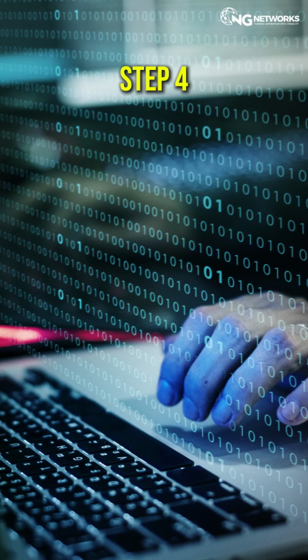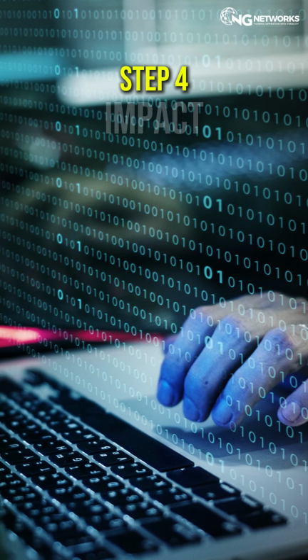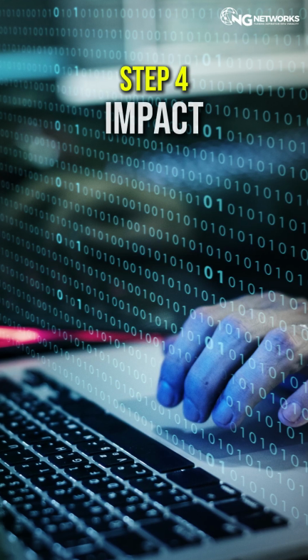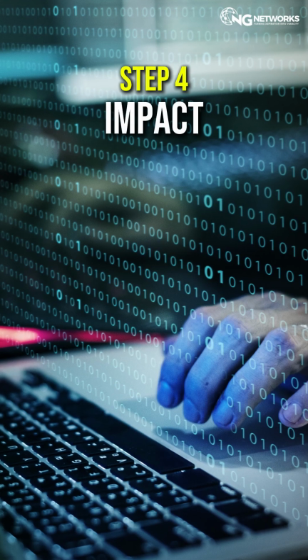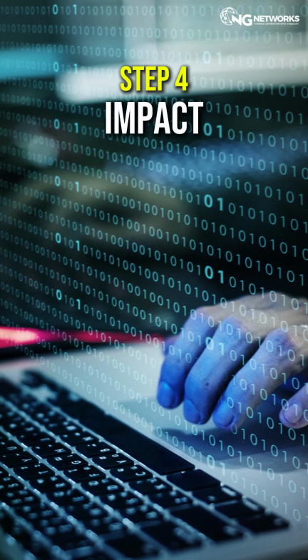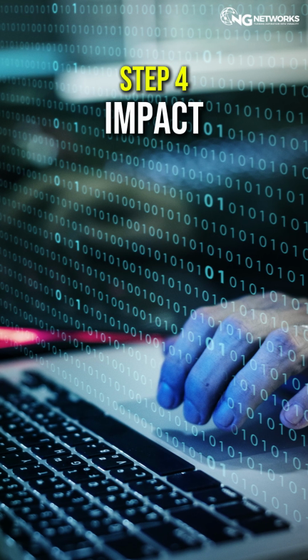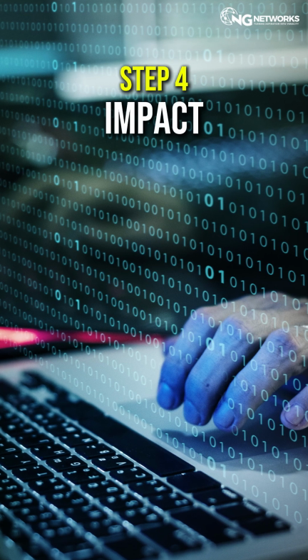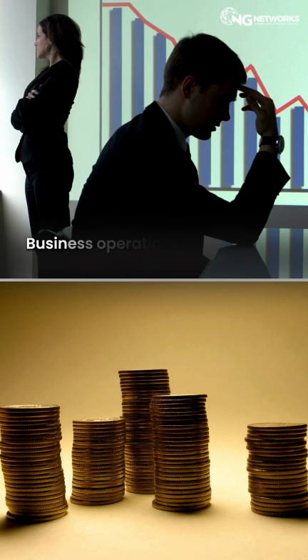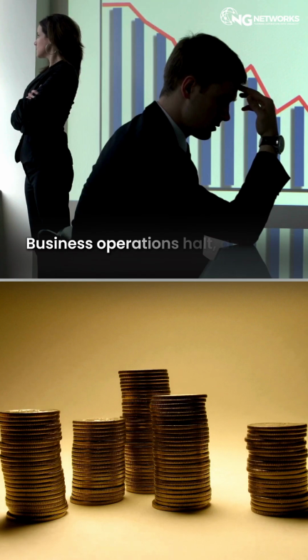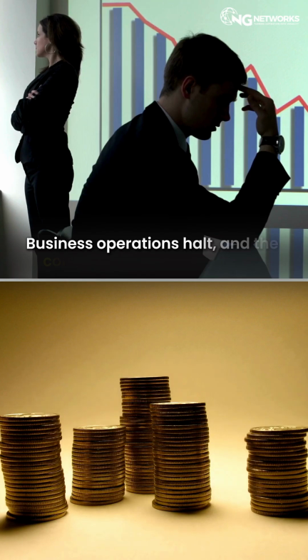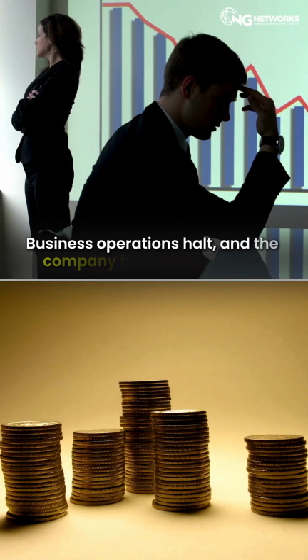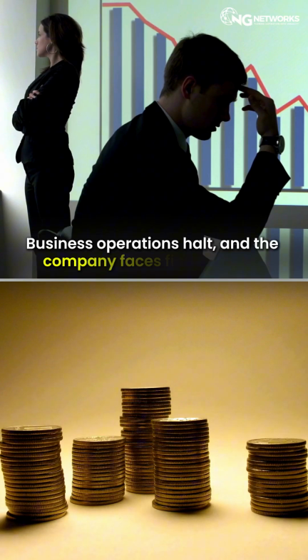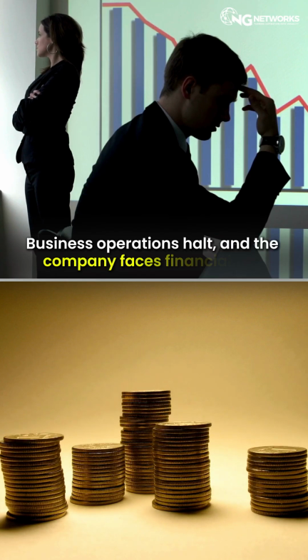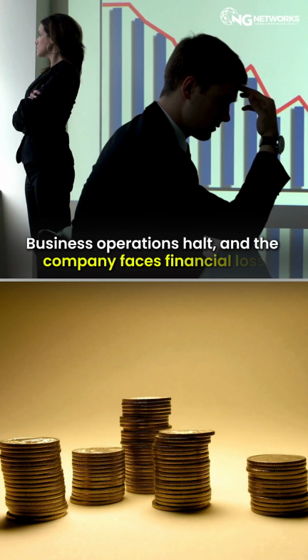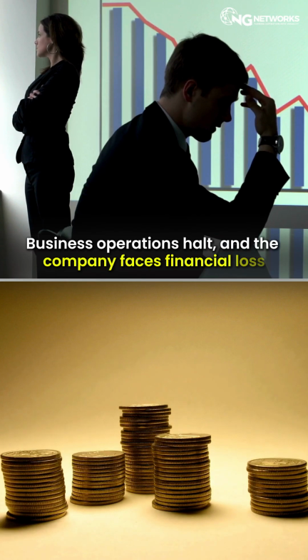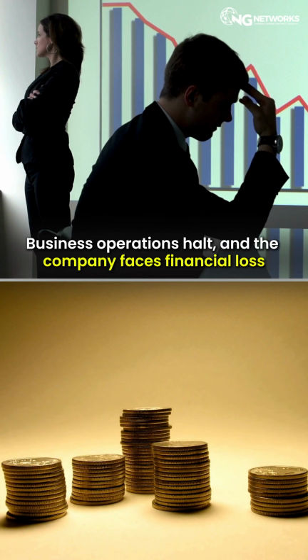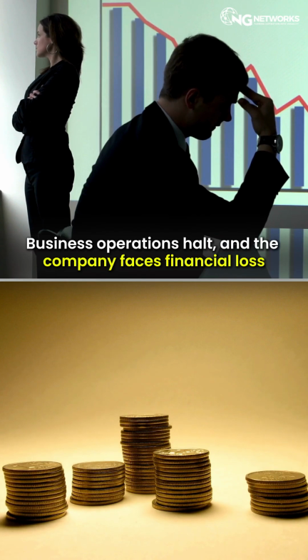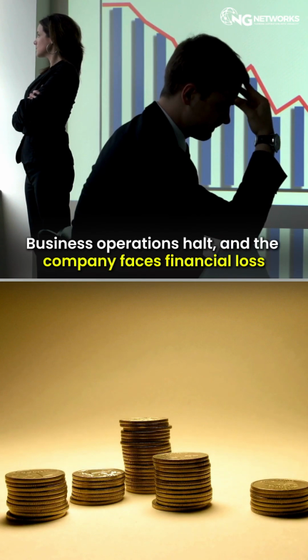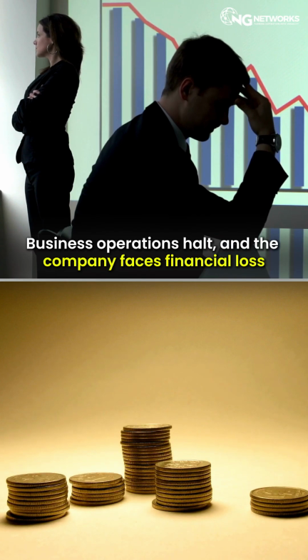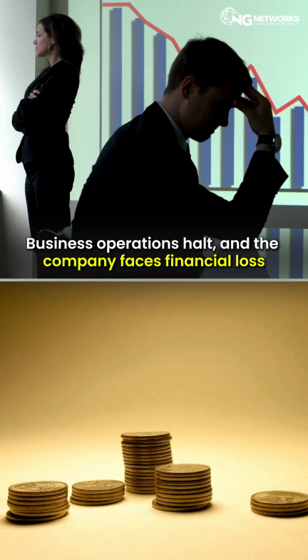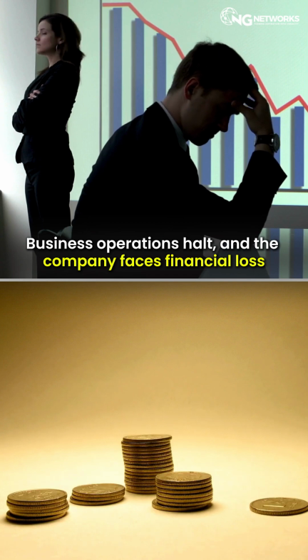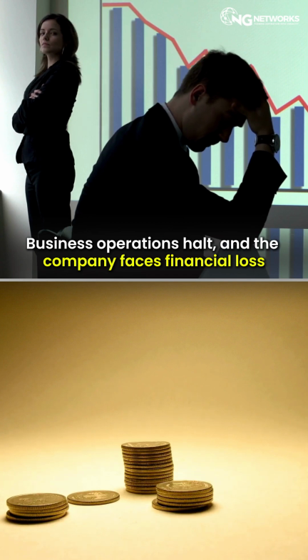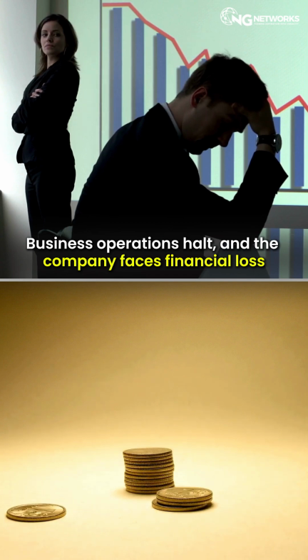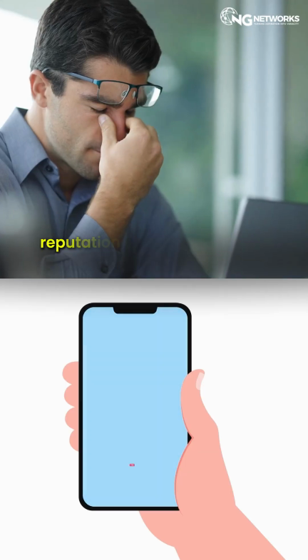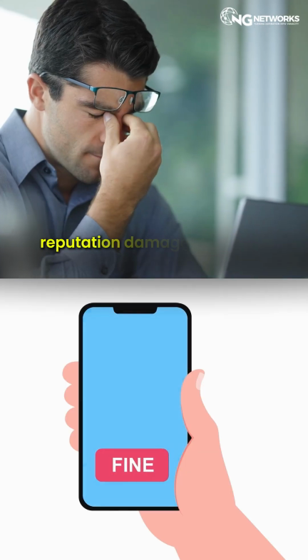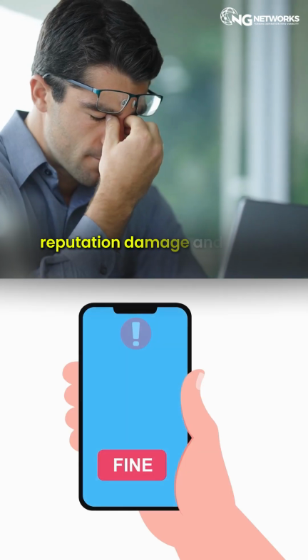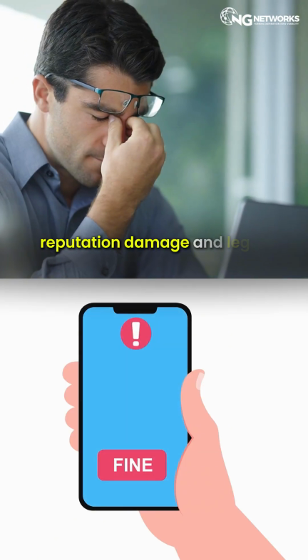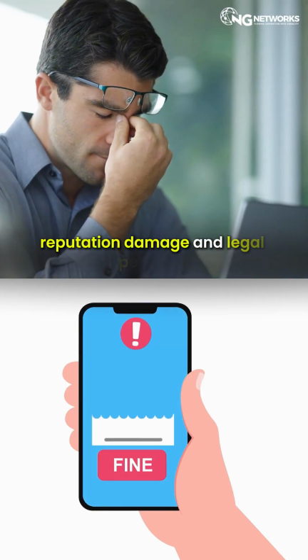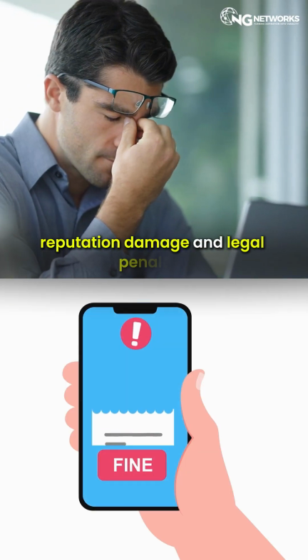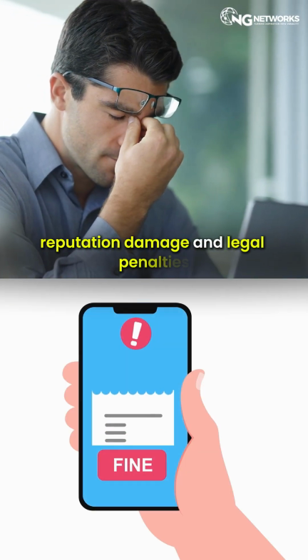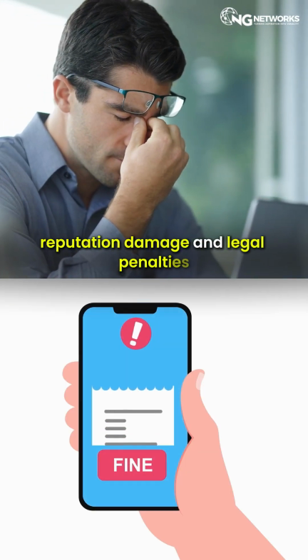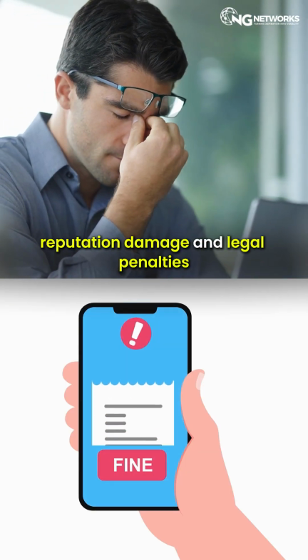Step 4: Impact. Business operations halt and the company faces financial loss, reputation damage, and legal penalties.